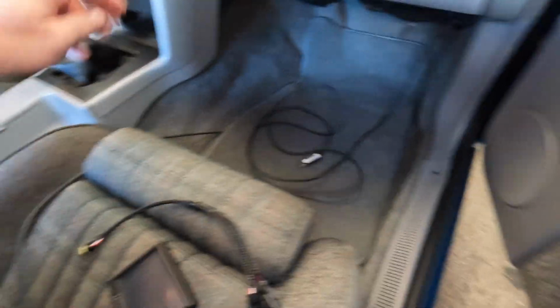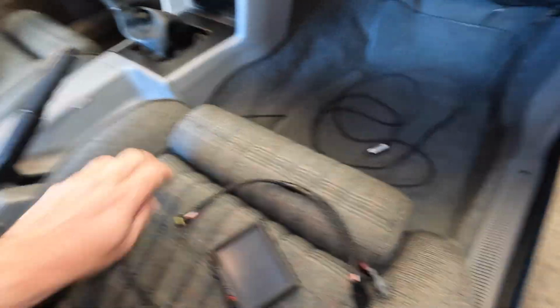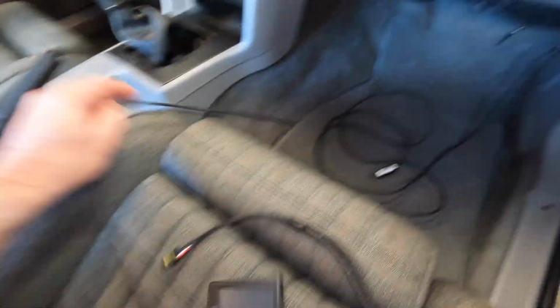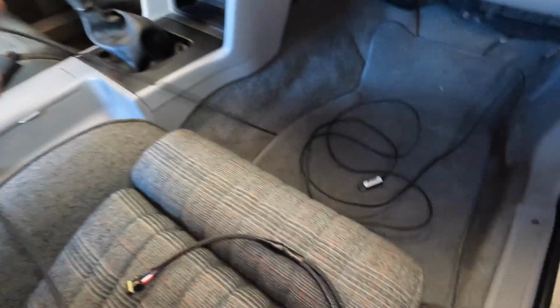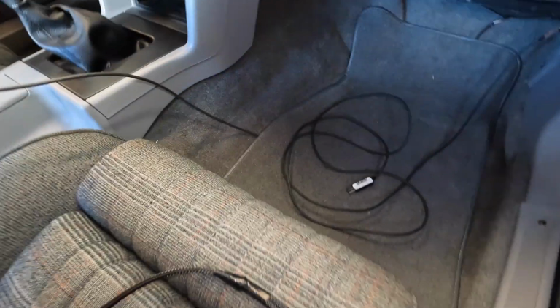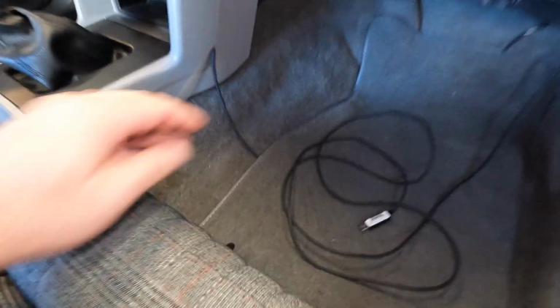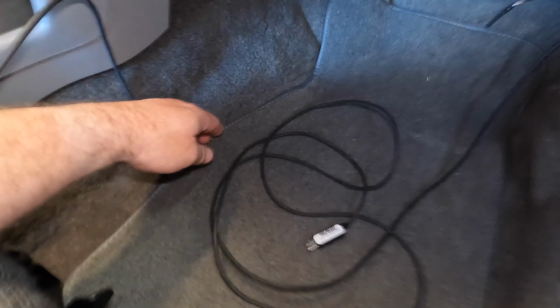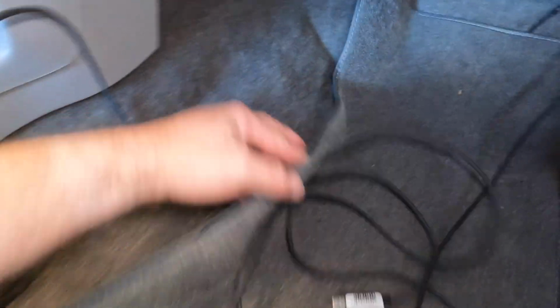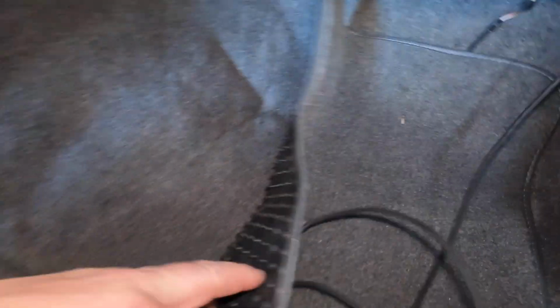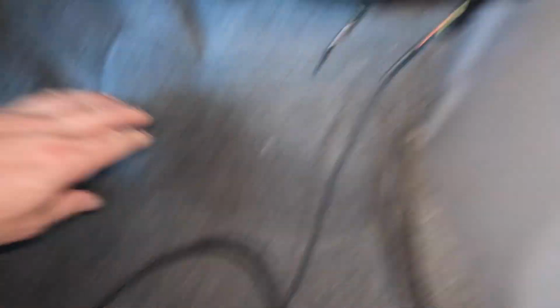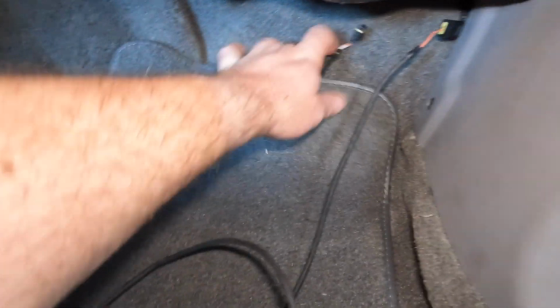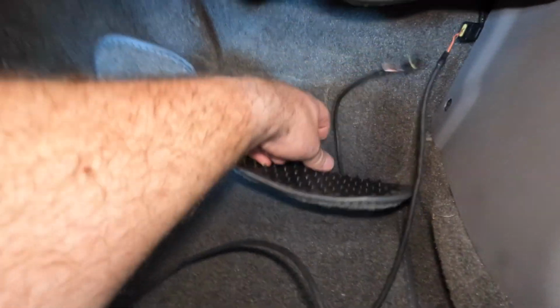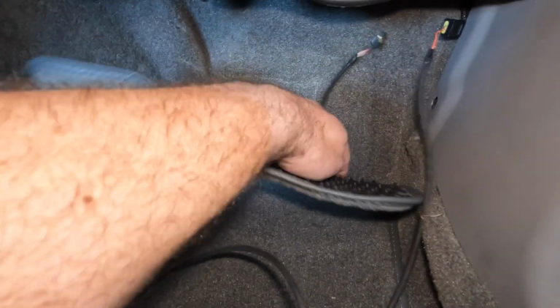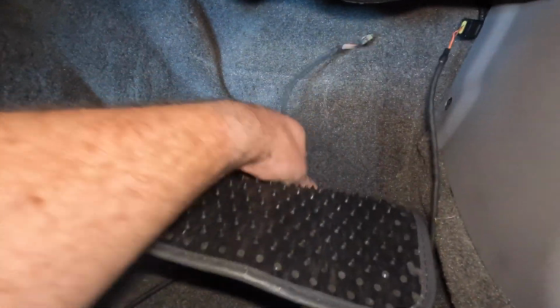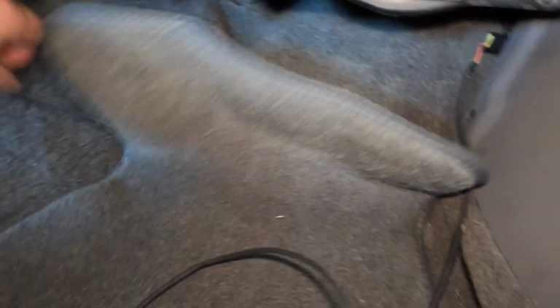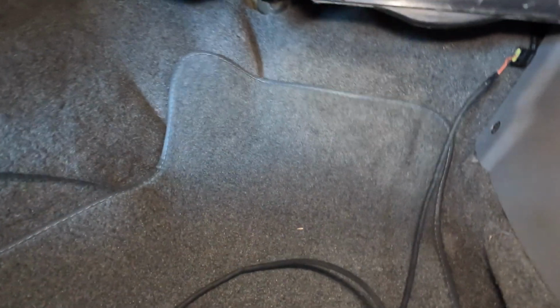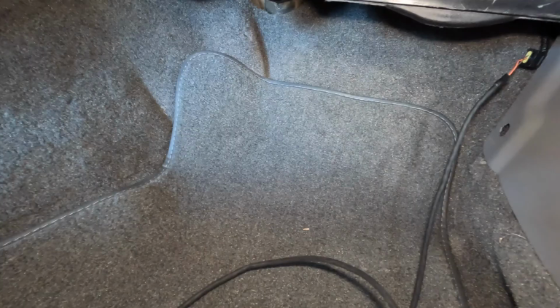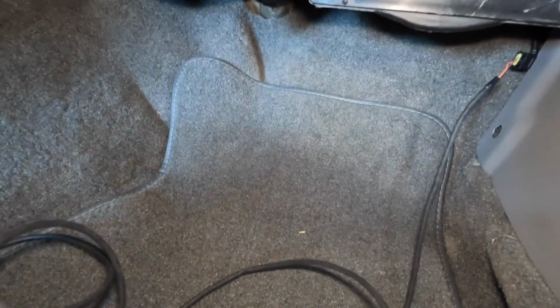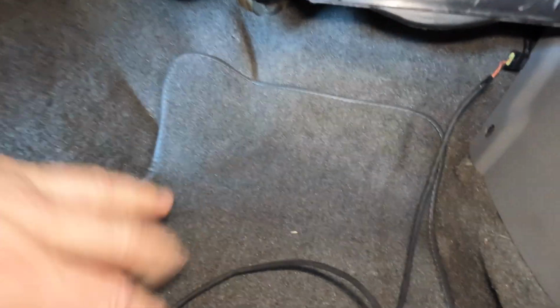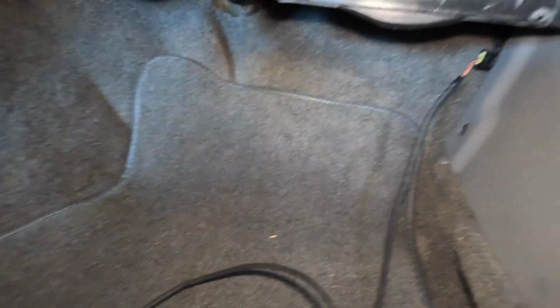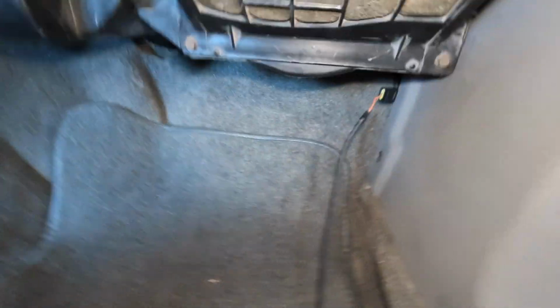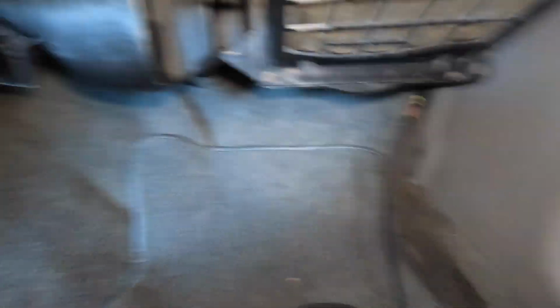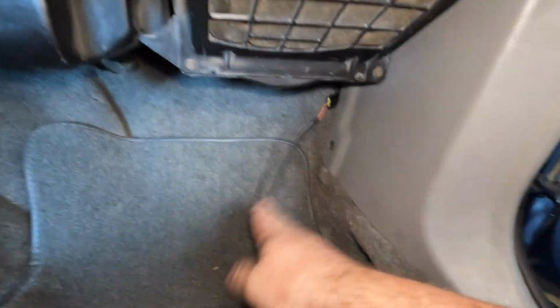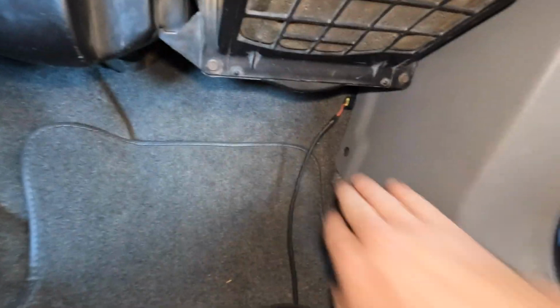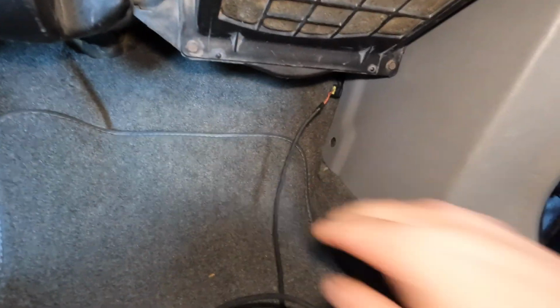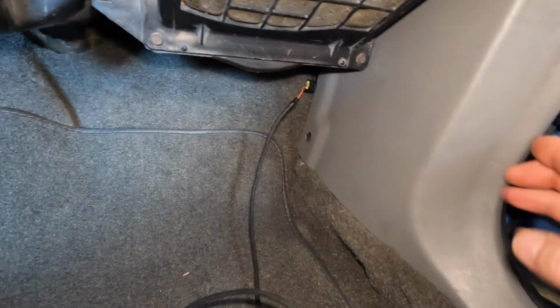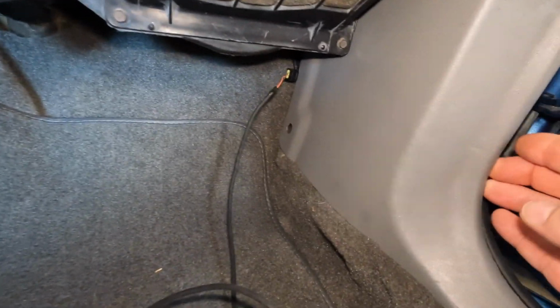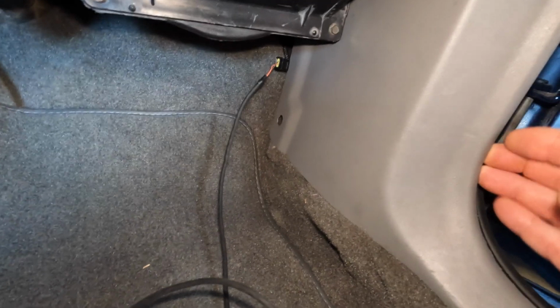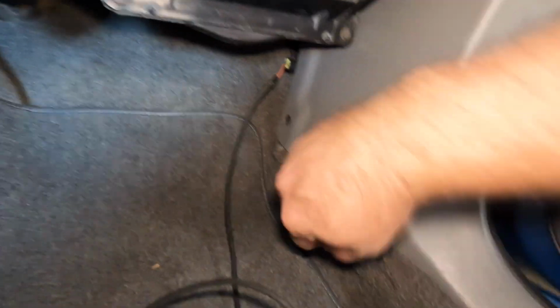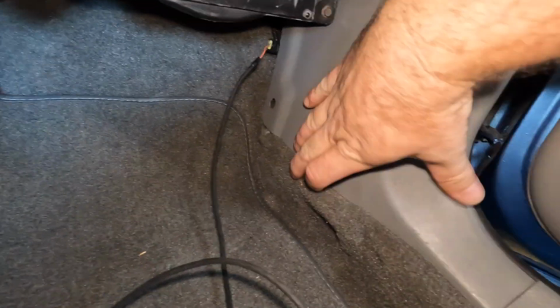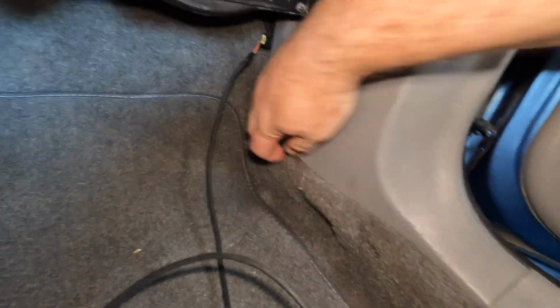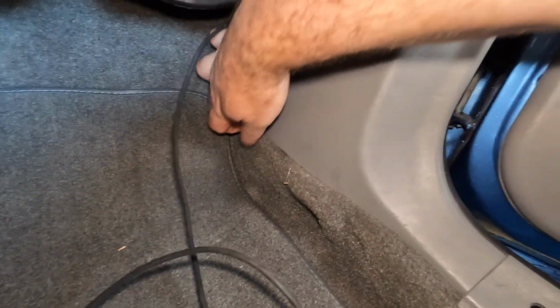It's kind of a mess — I got half the cables just shoved up onto the floor mat. Got to get them out of the way. The pins have been out for a while; I haven't put it back in because I don't want to wear it out.